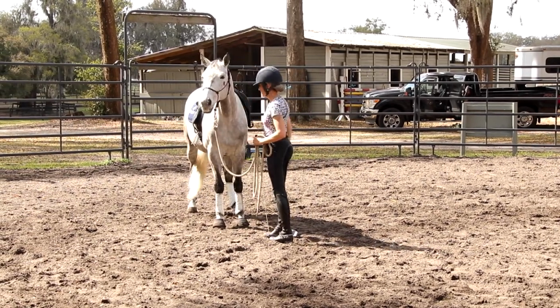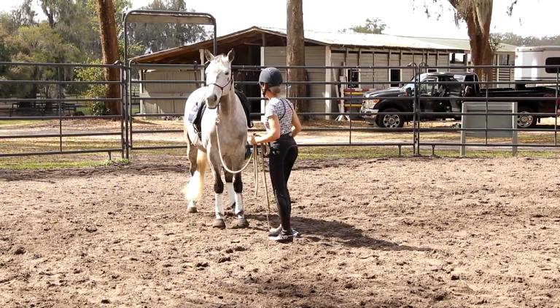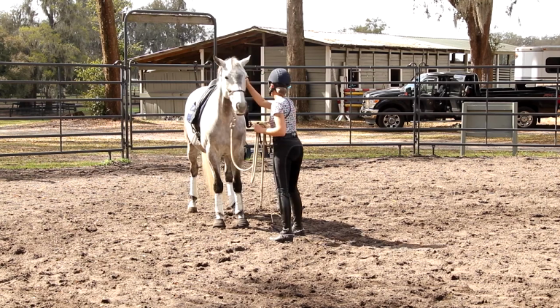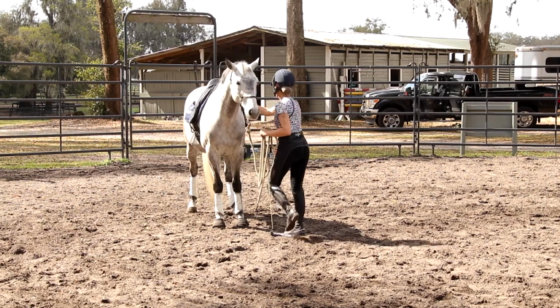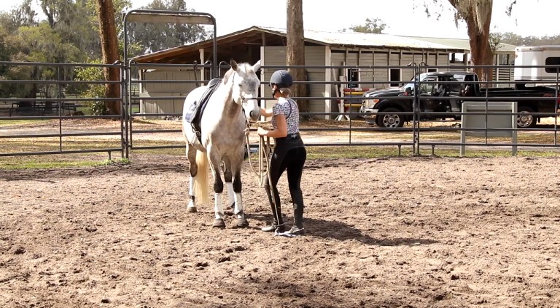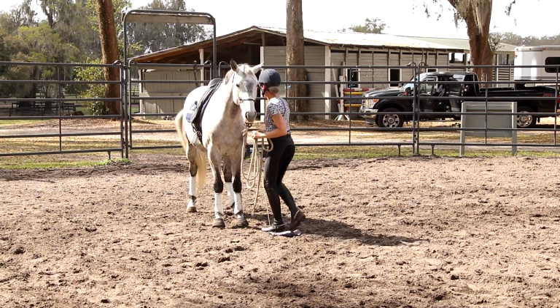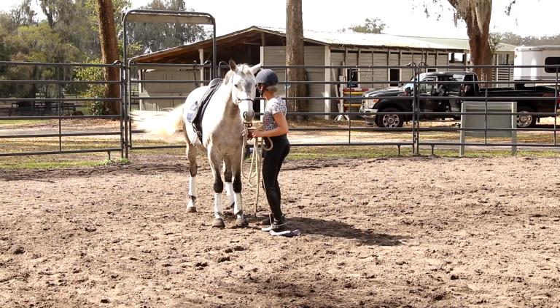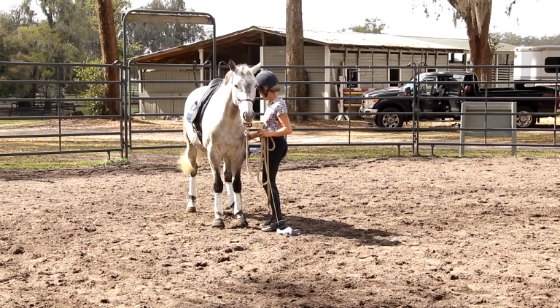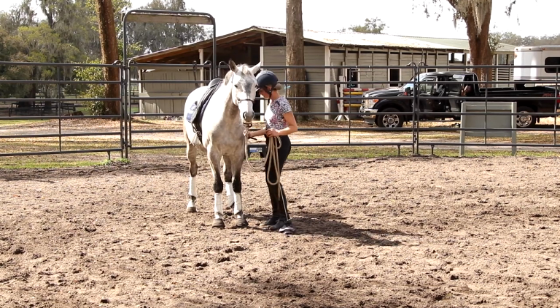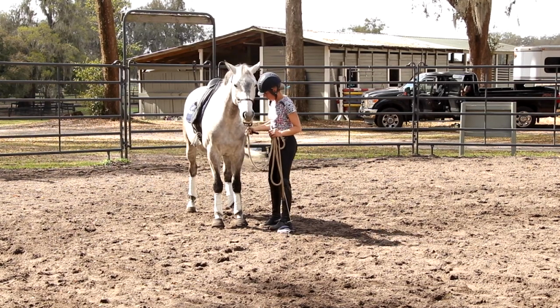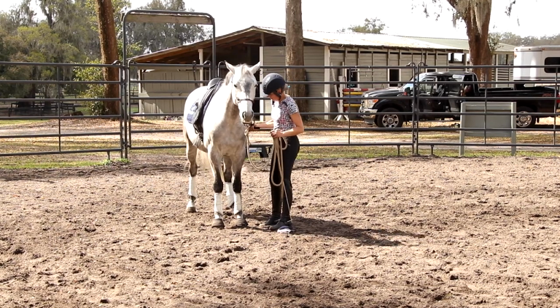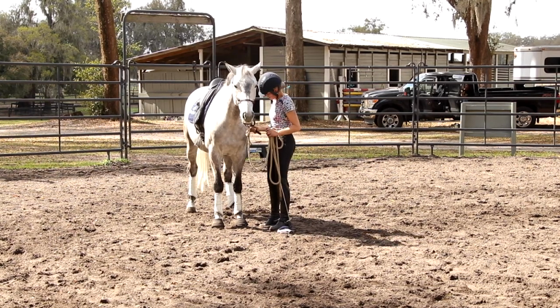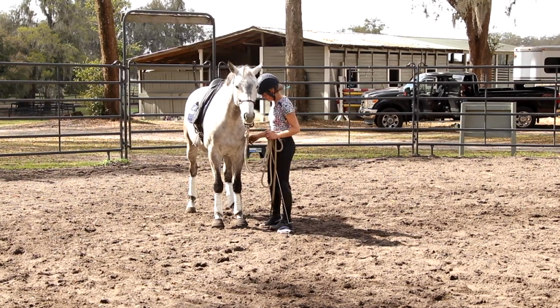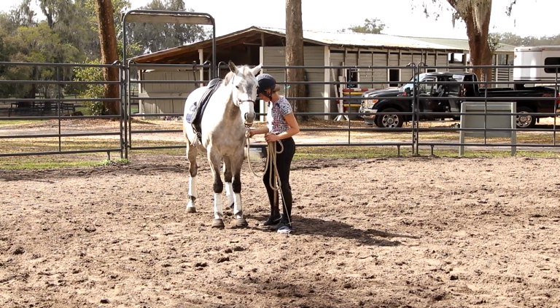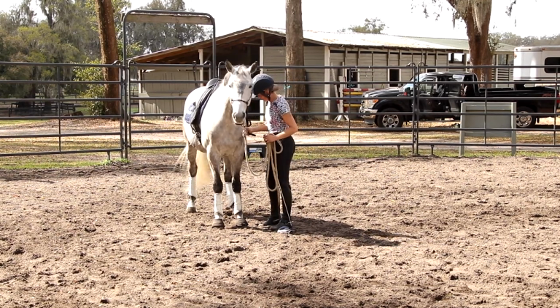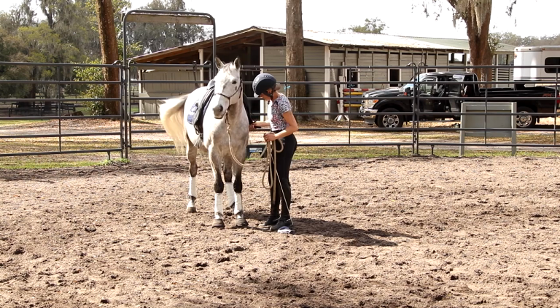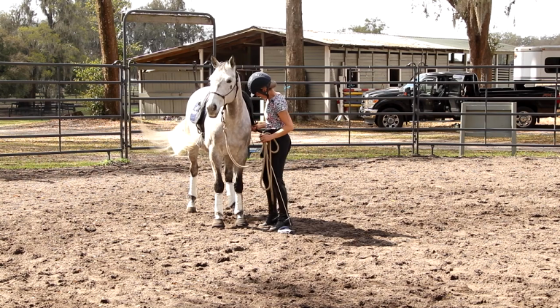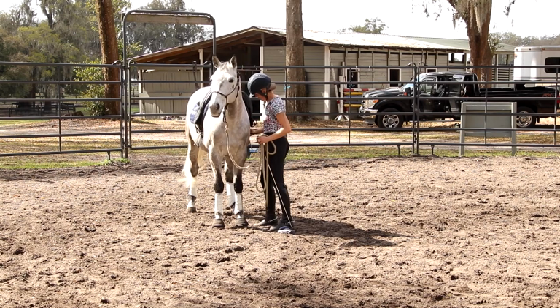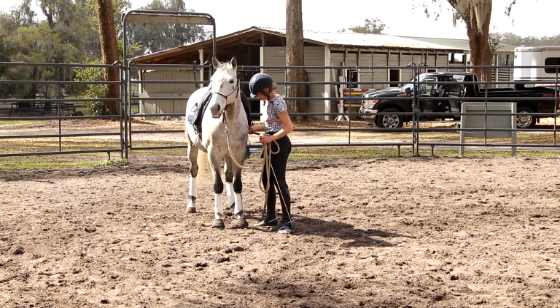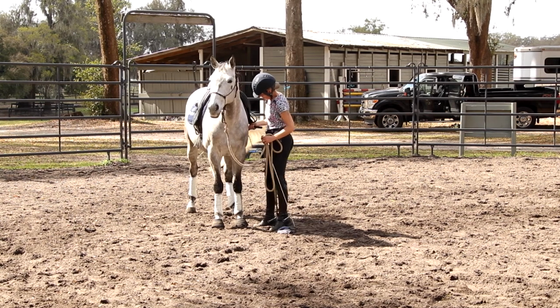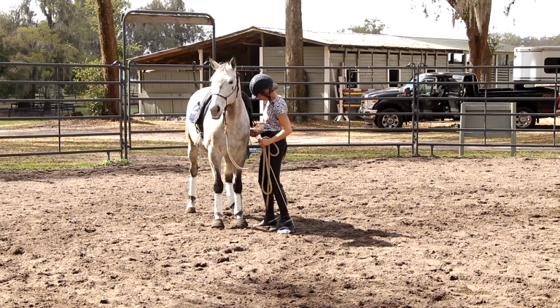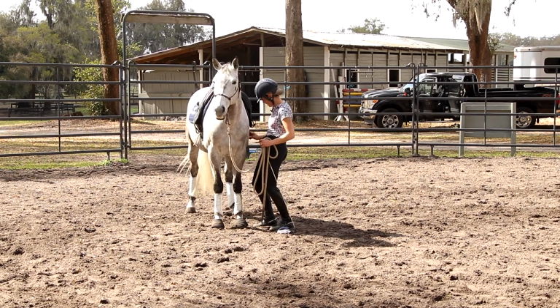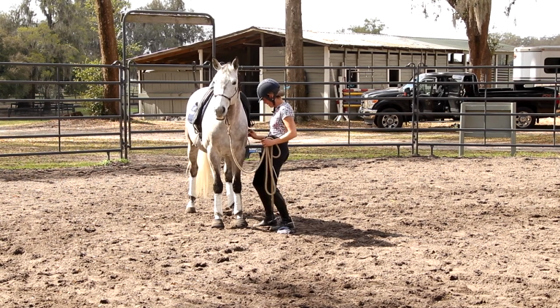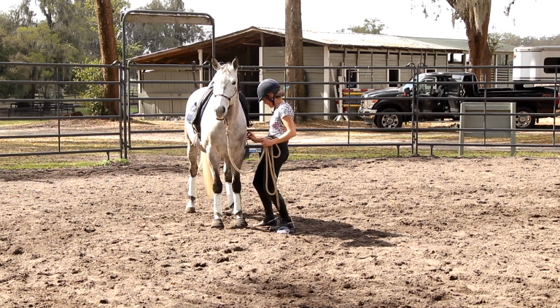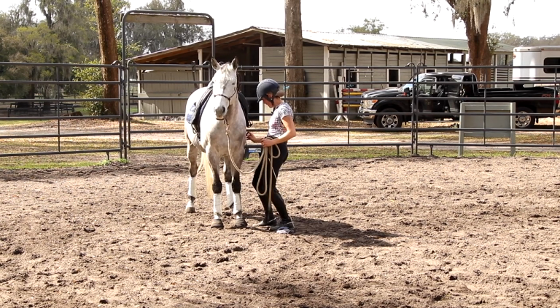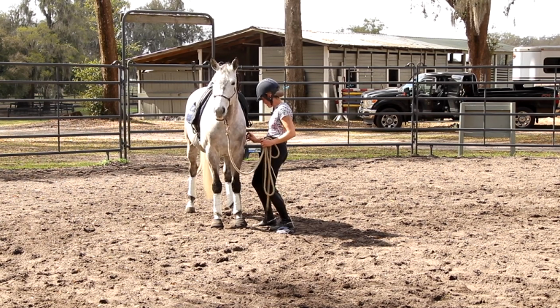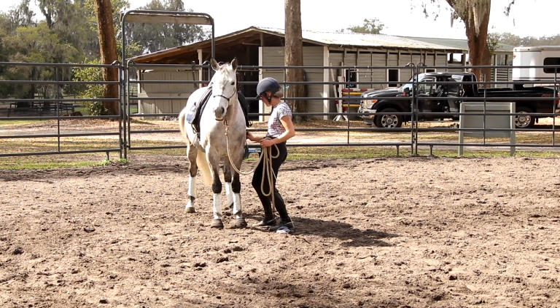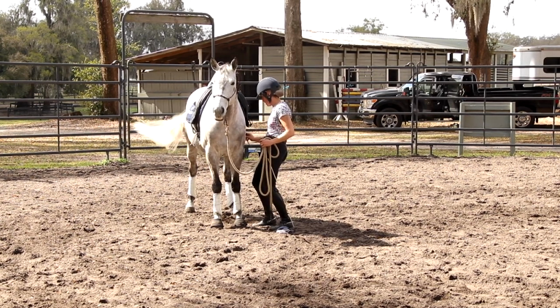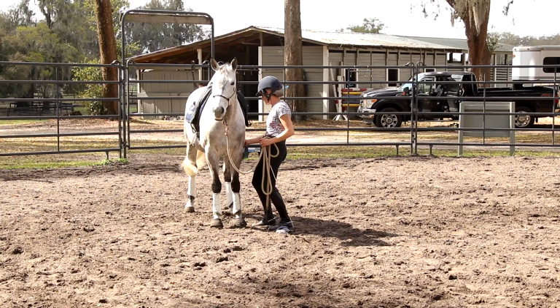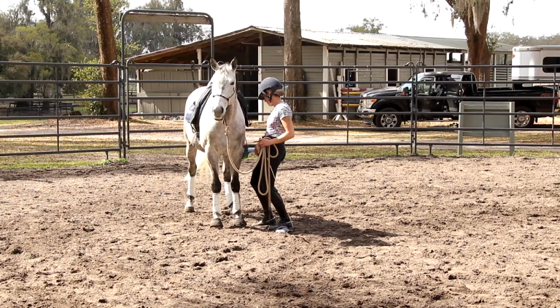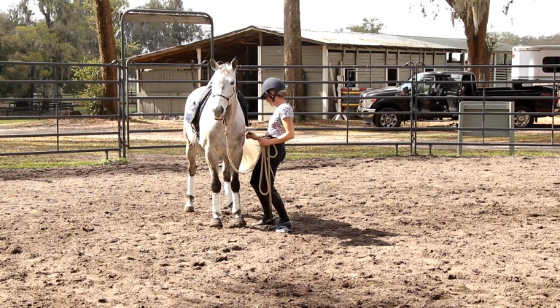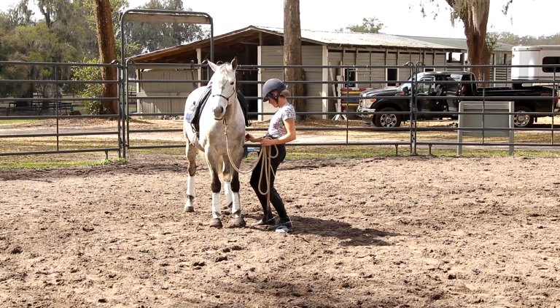Start slowly and pretty soon what happens is that just becomes the way he moves. He just naturally picks up his shoulder, steps under himself, and they start moving that way no matter what — because it's actually quite a bit more comfortable.